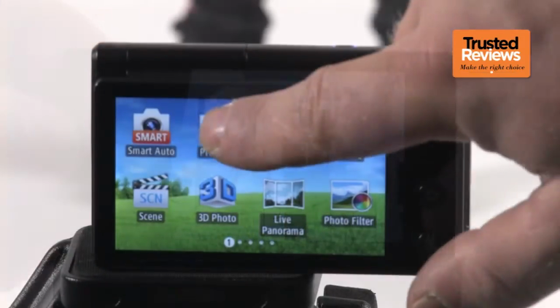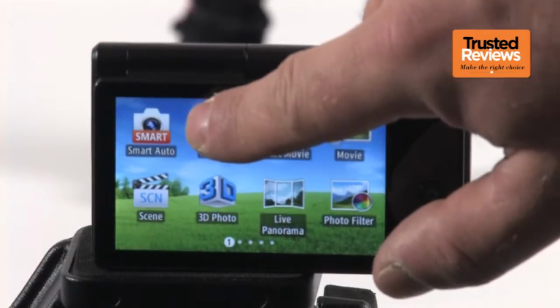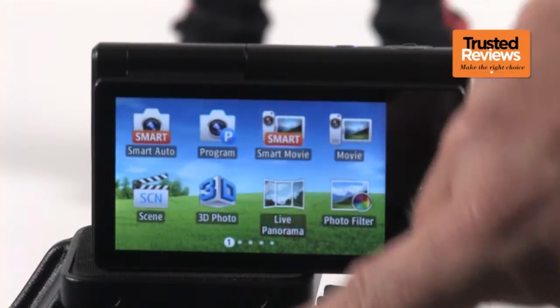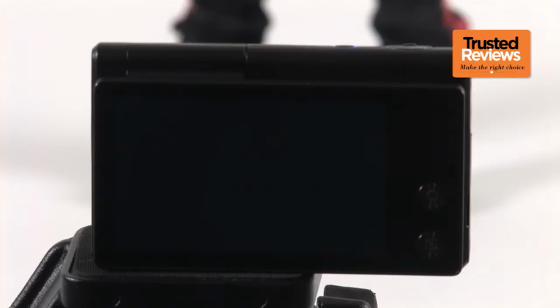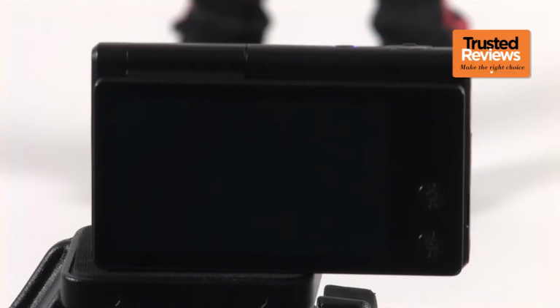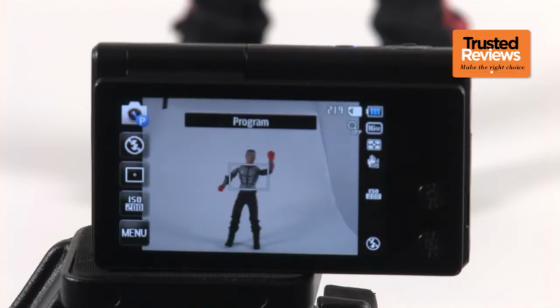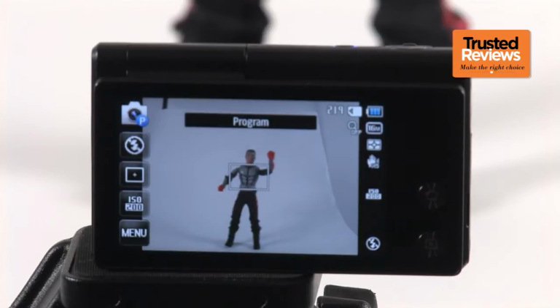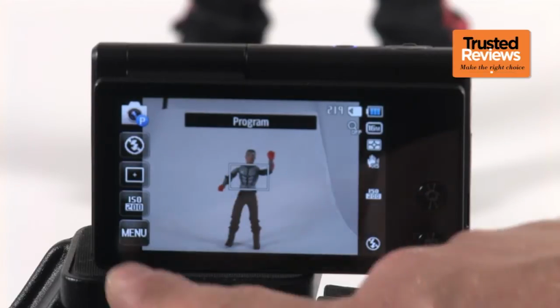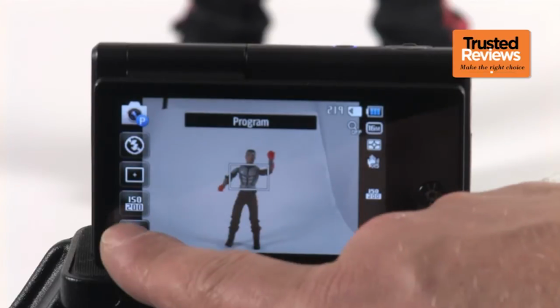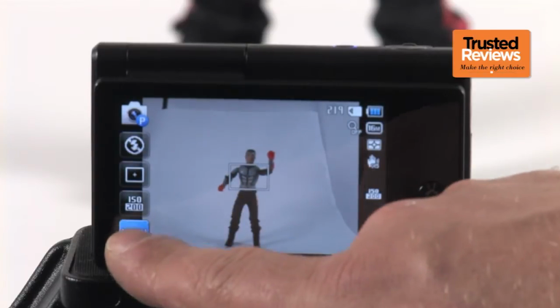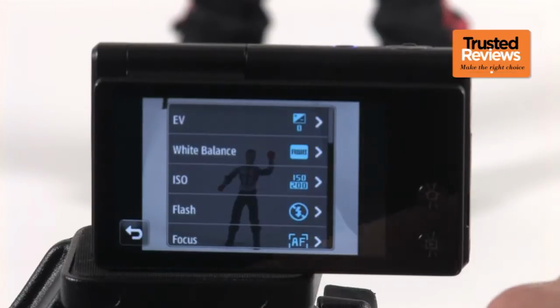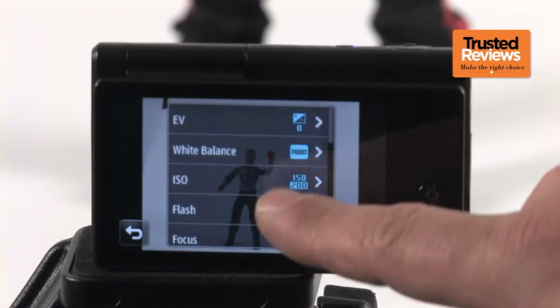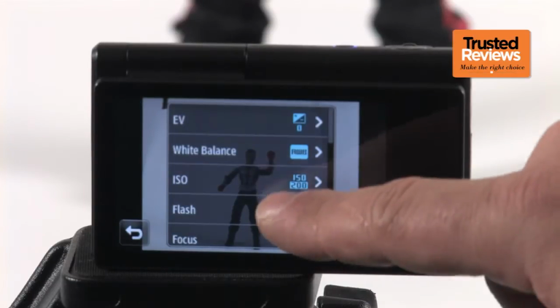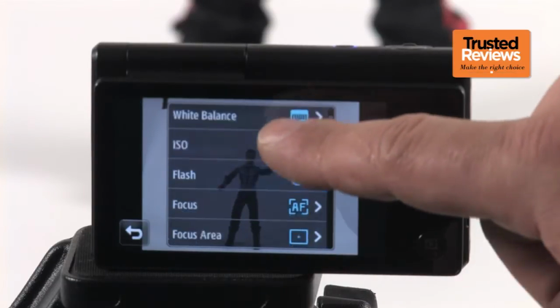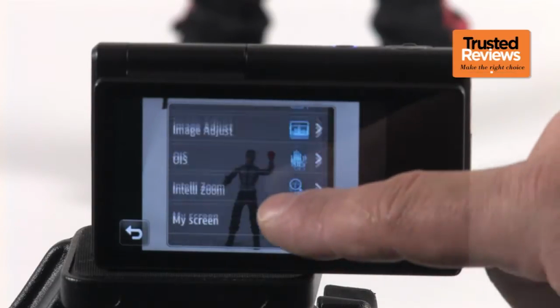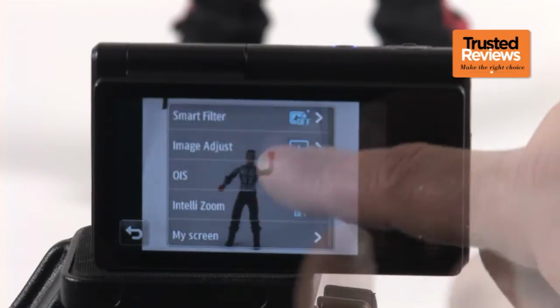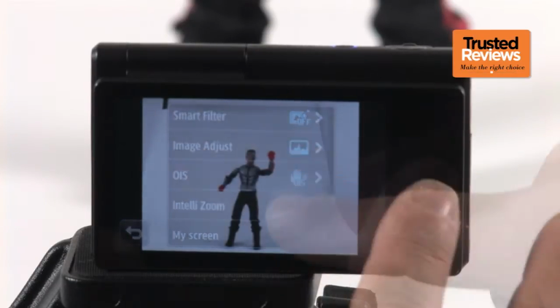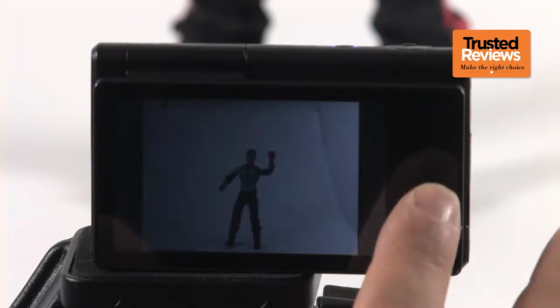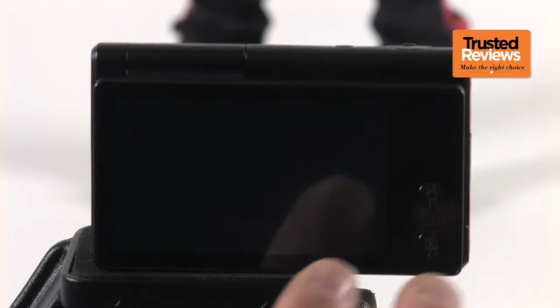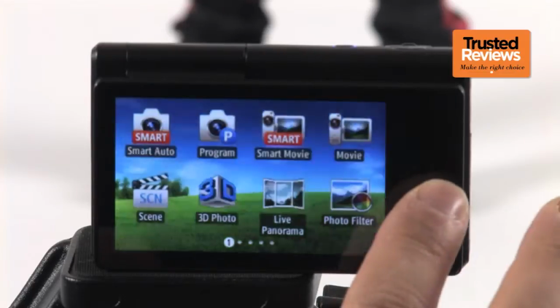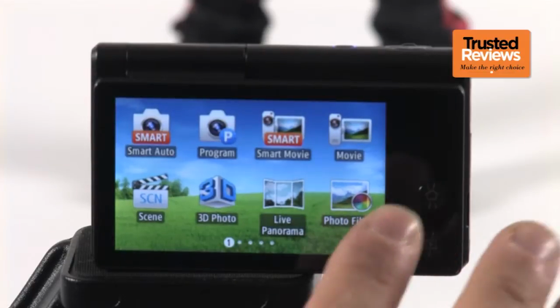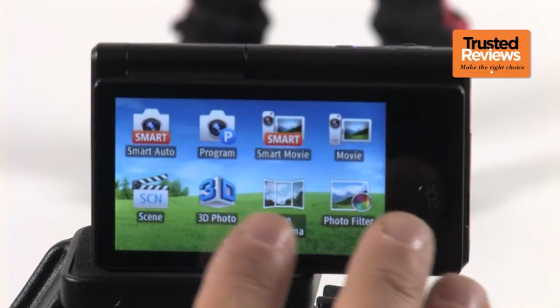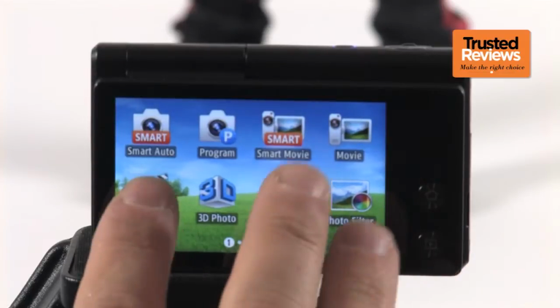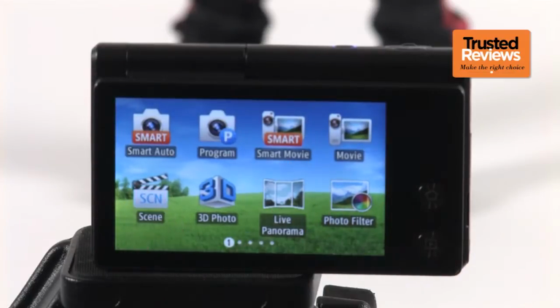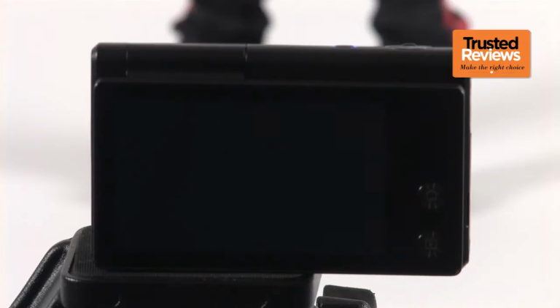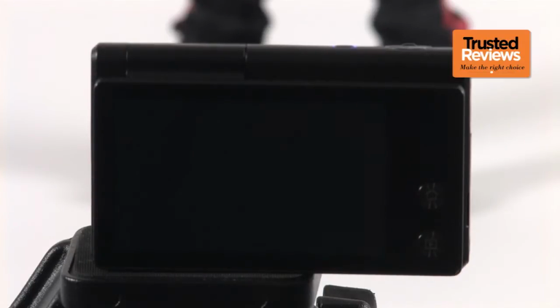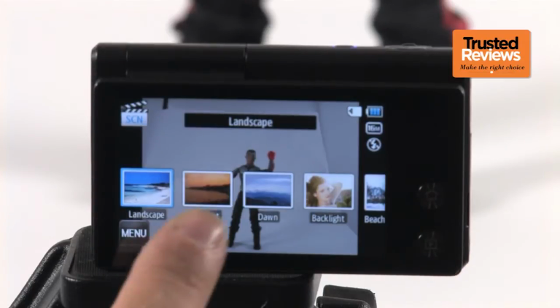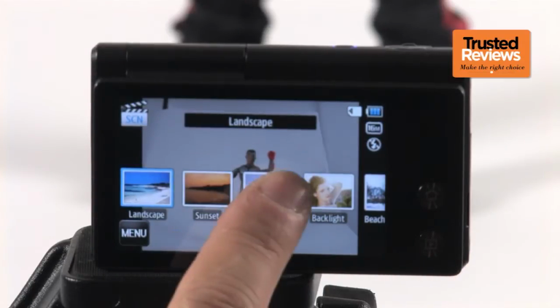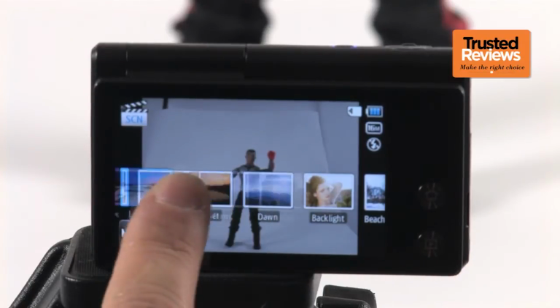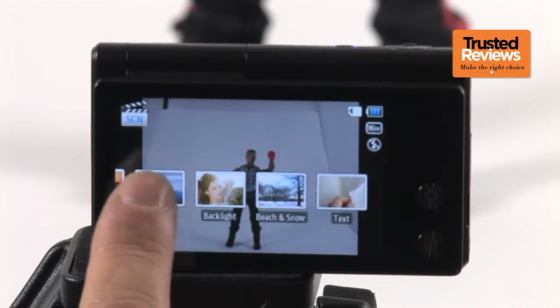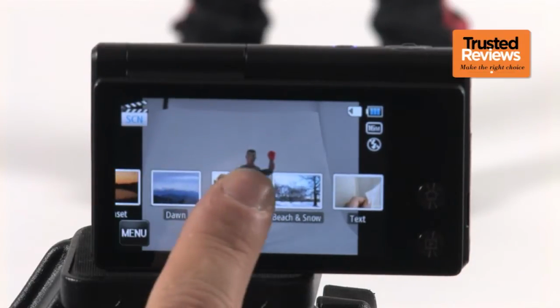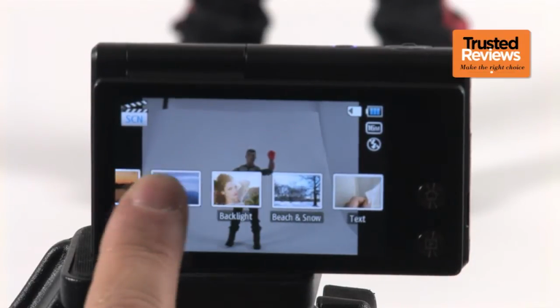Shooting modes are very much of the point-and-shoot variety, although there is a program mode that allows for some user input. The real appeal of the MV800, however, is the sheer number of fun, useful and, well, plain silly shooting modes on offer.